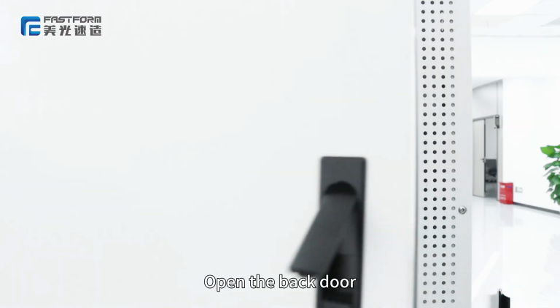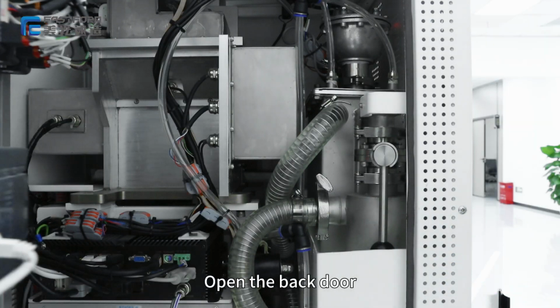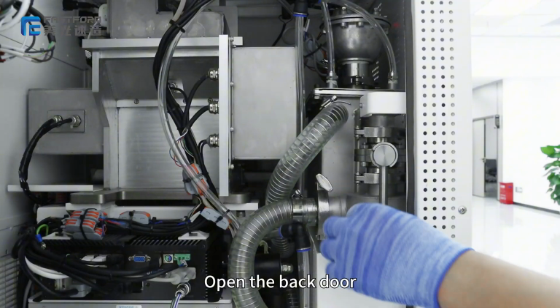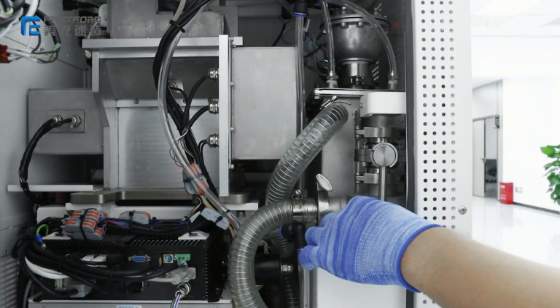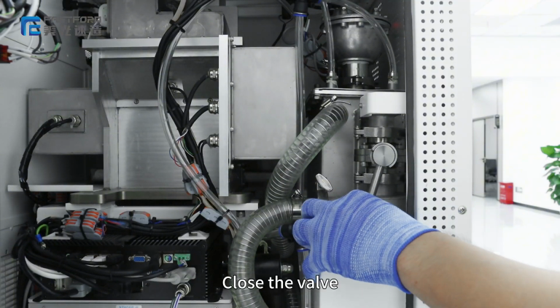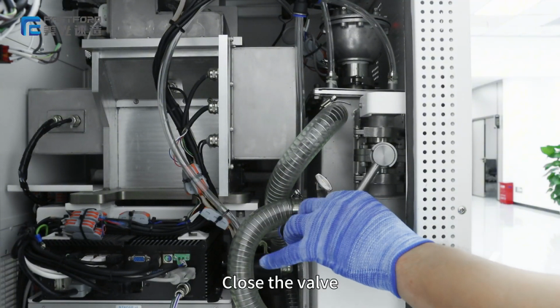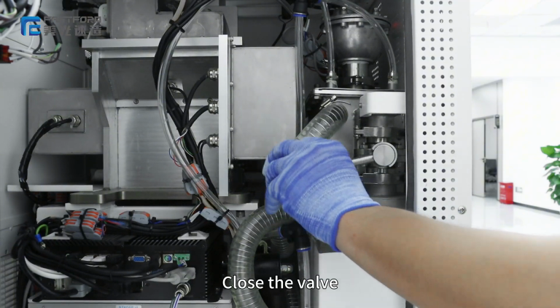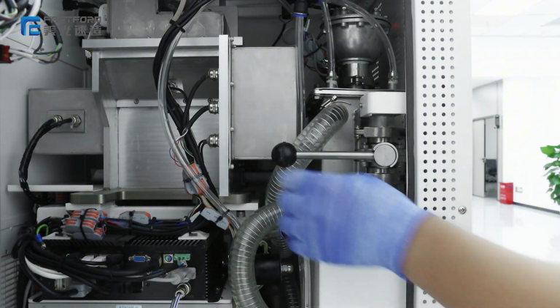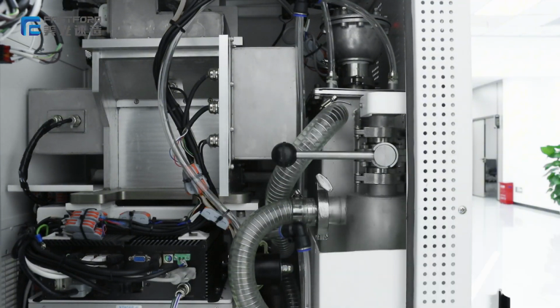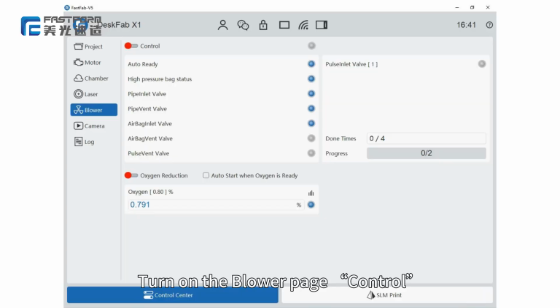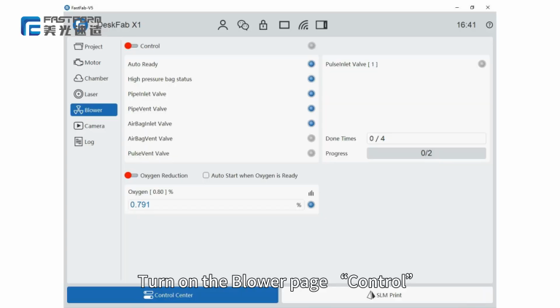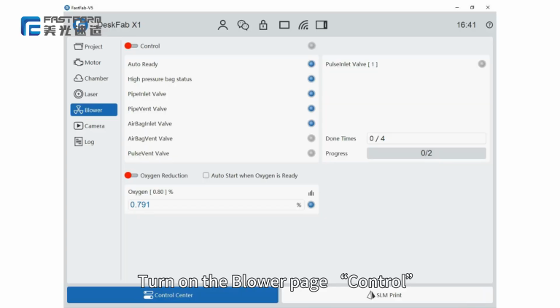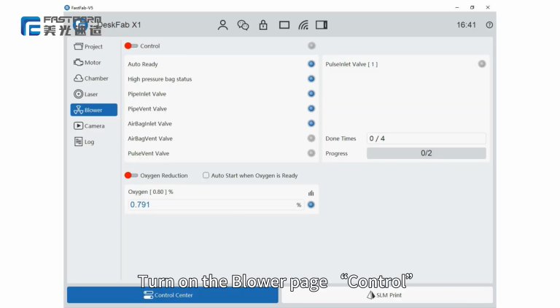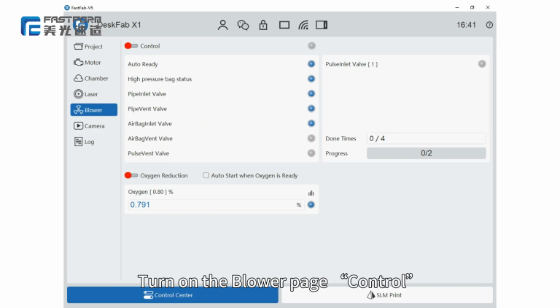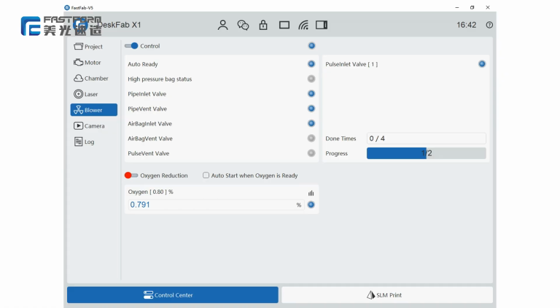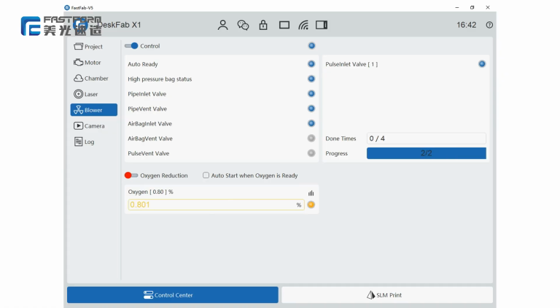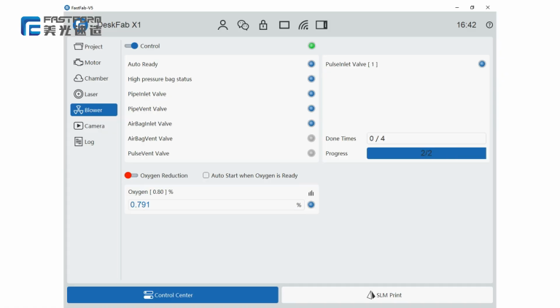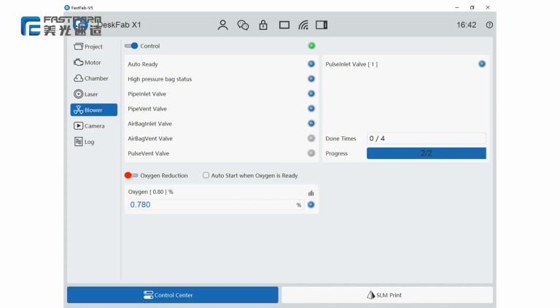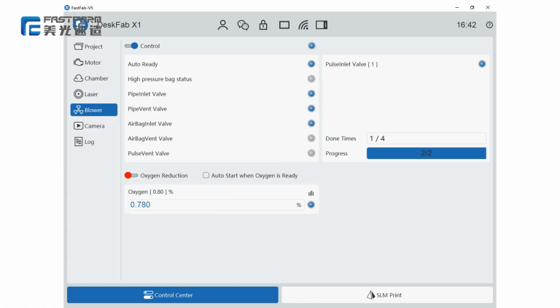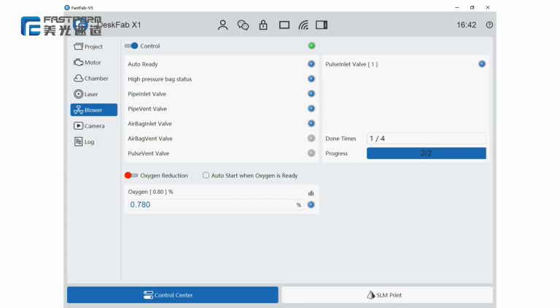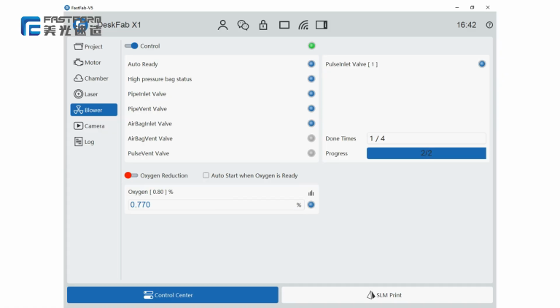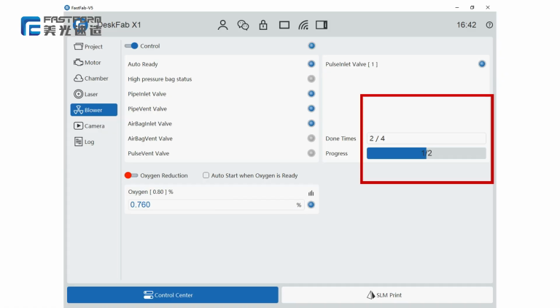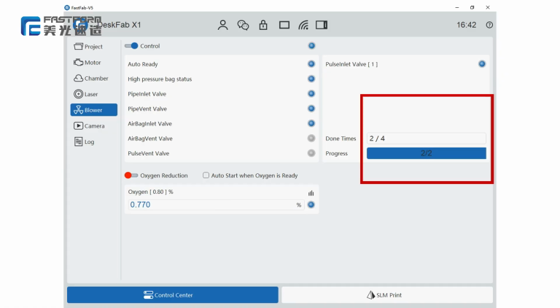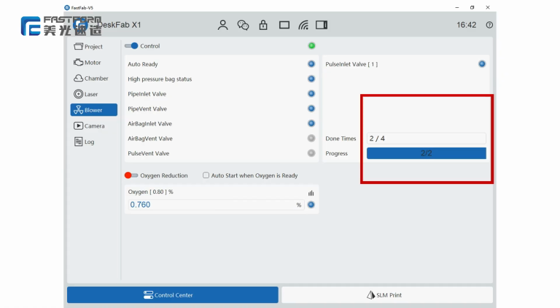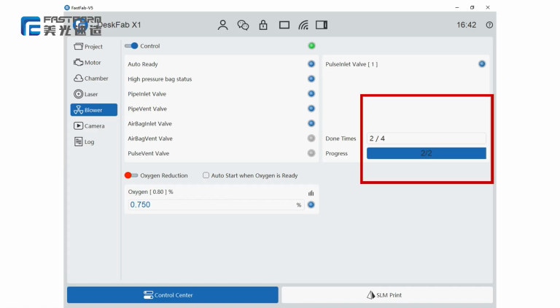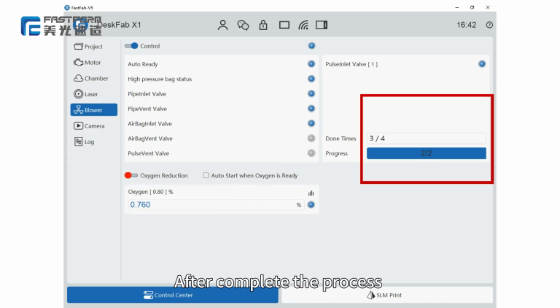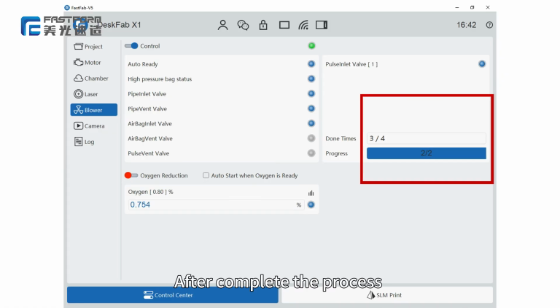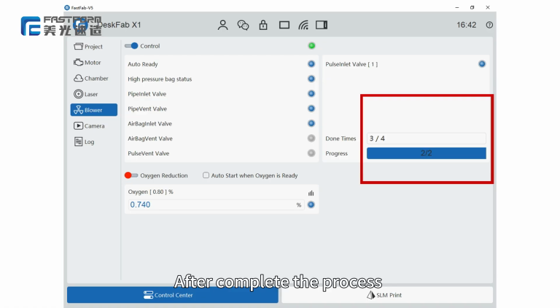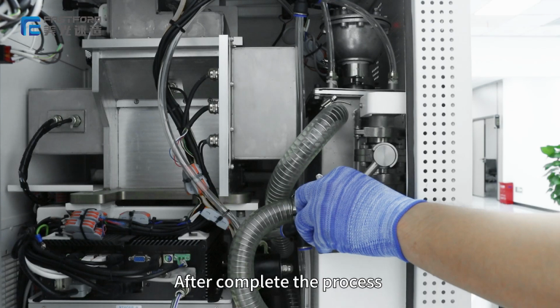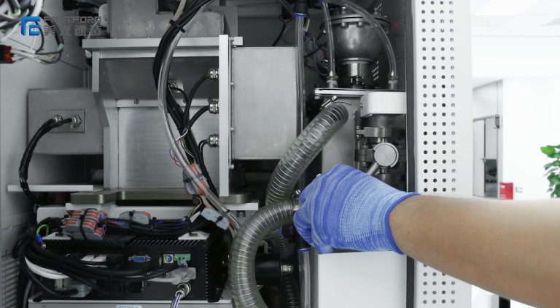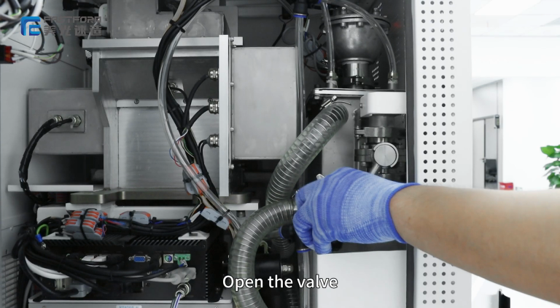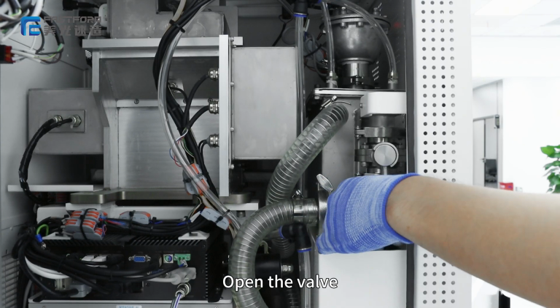Open the back door and close the valve. Turn on the blower page control. After completing the process, open the valve.